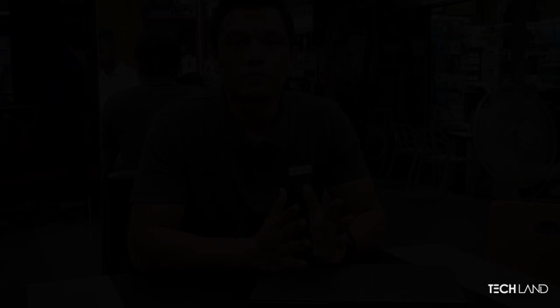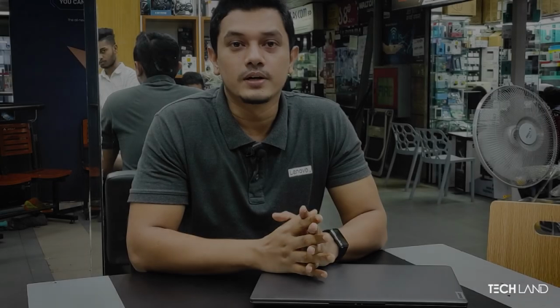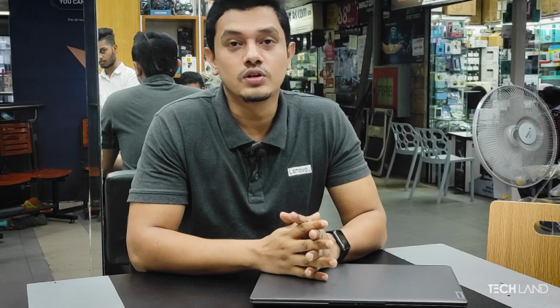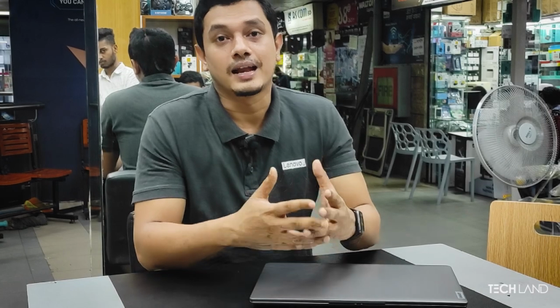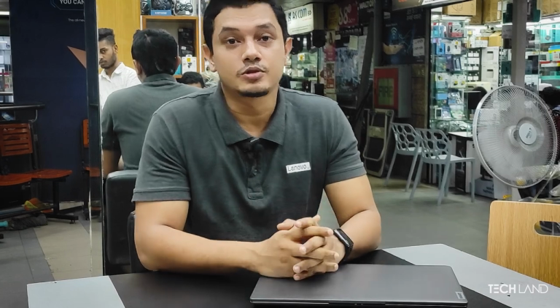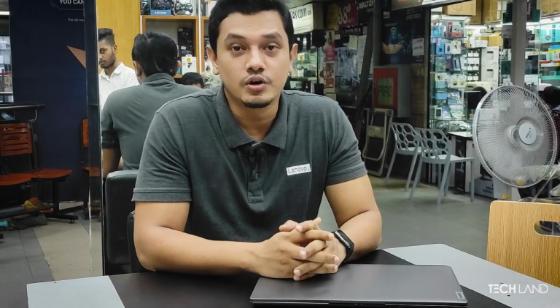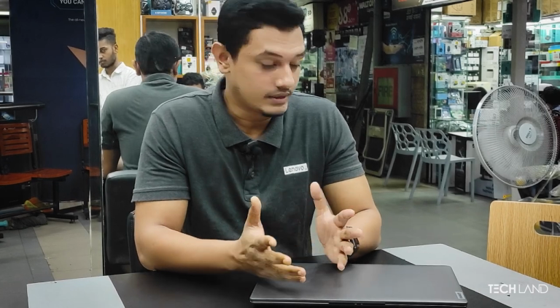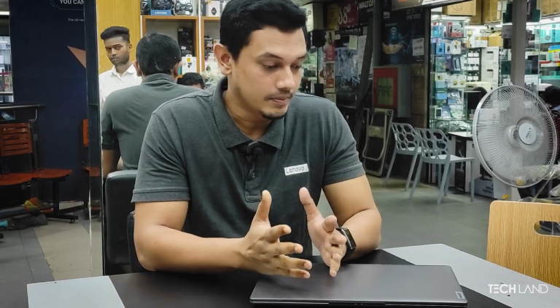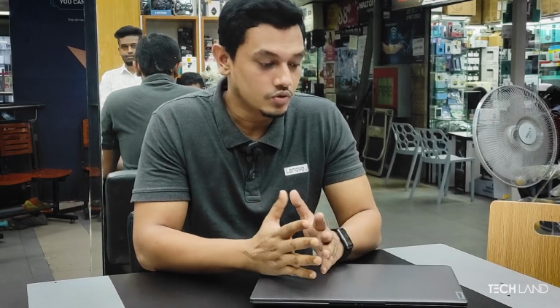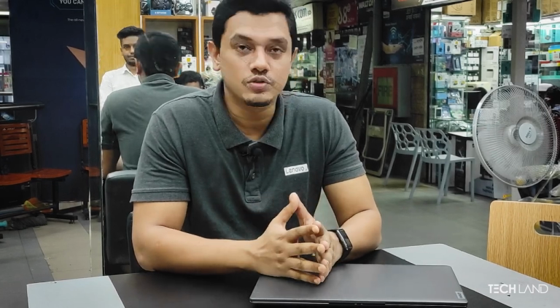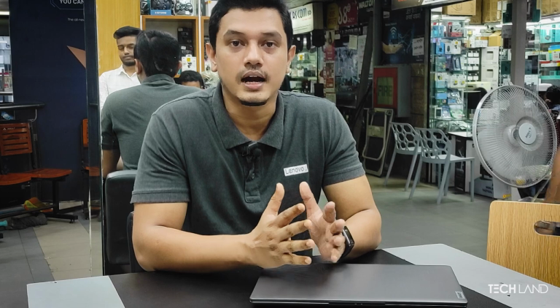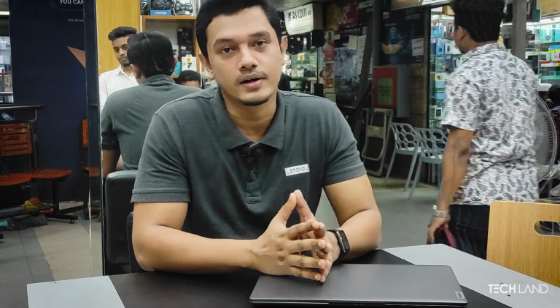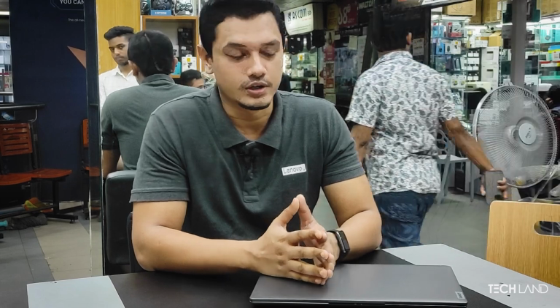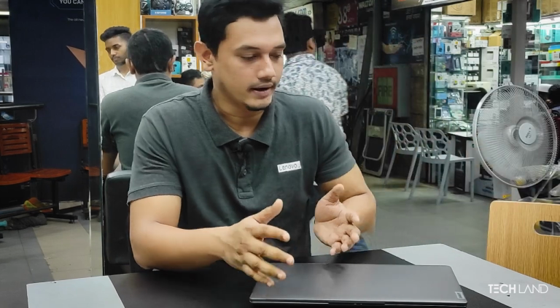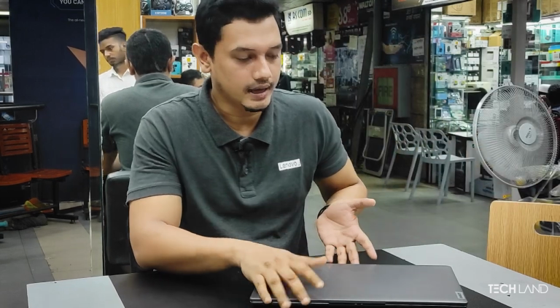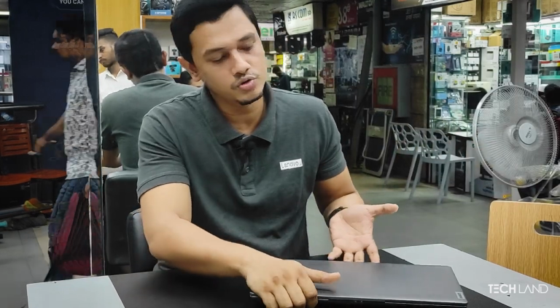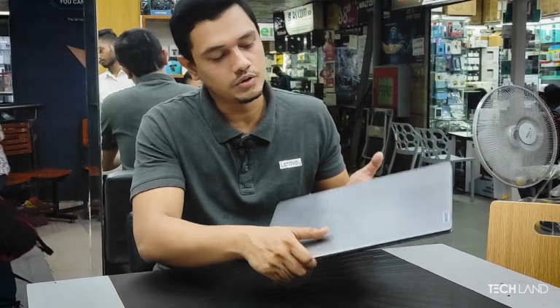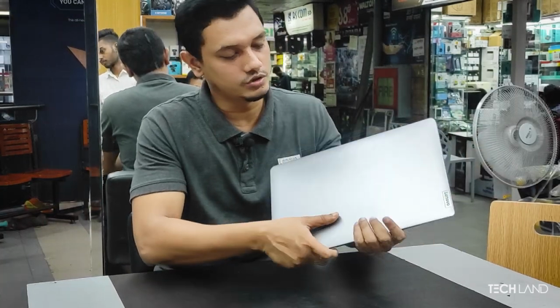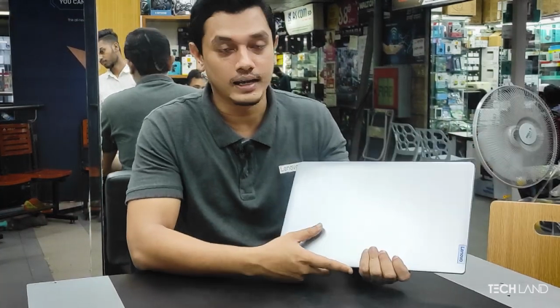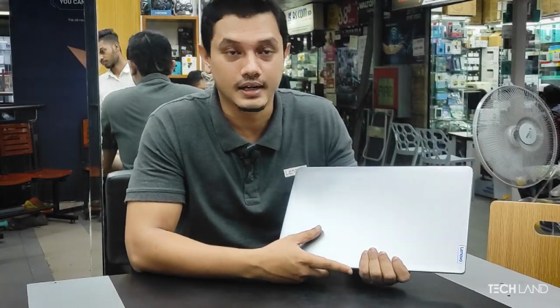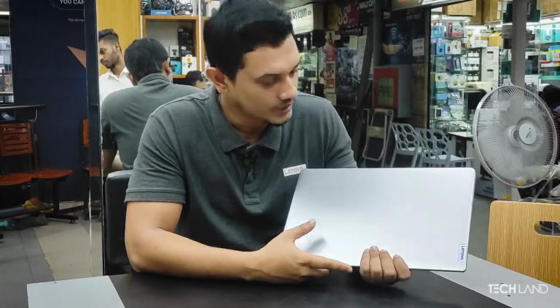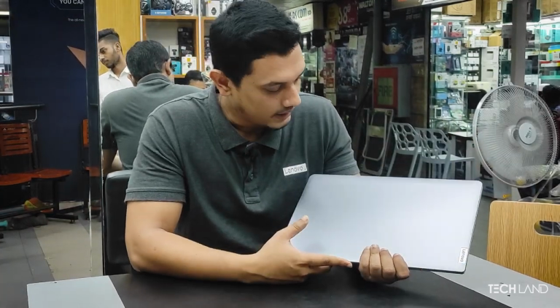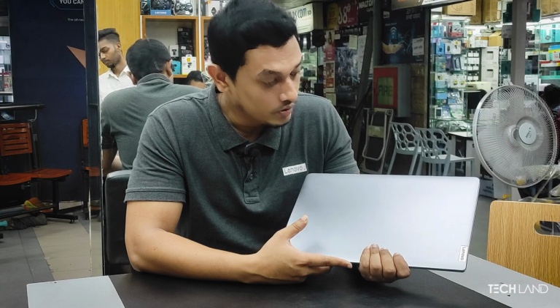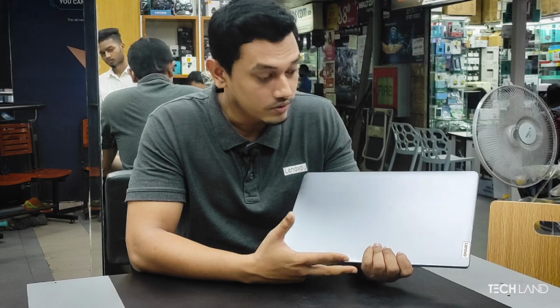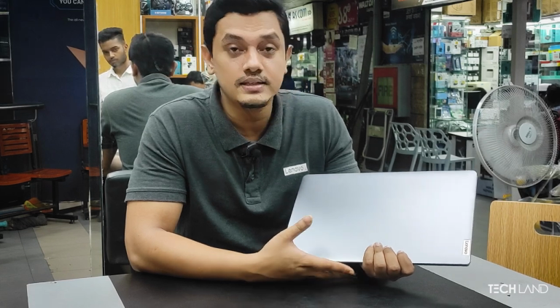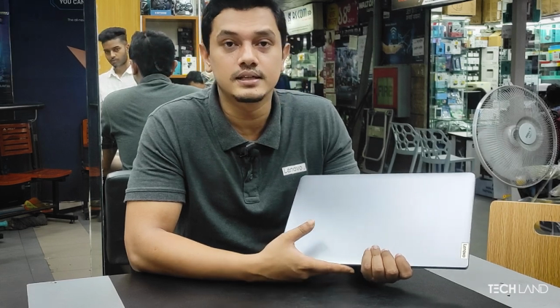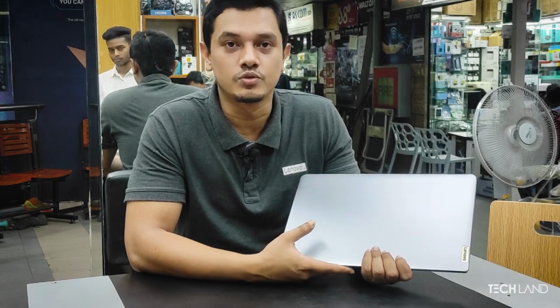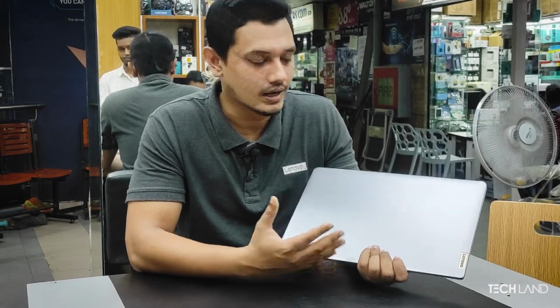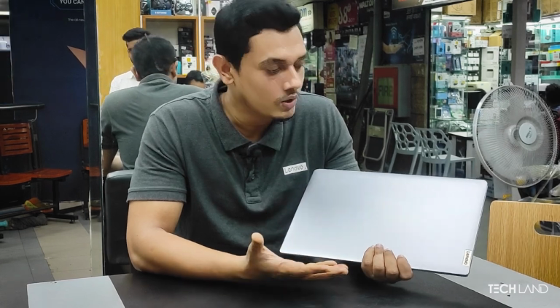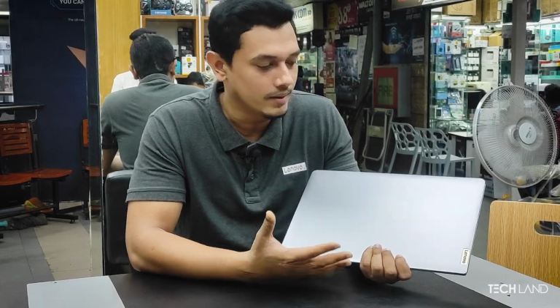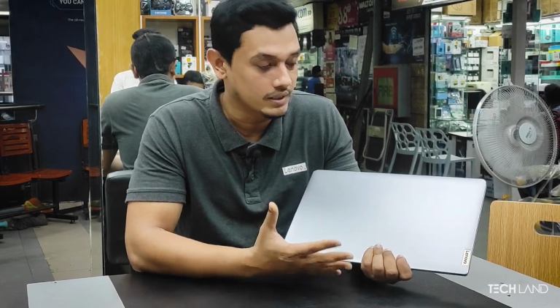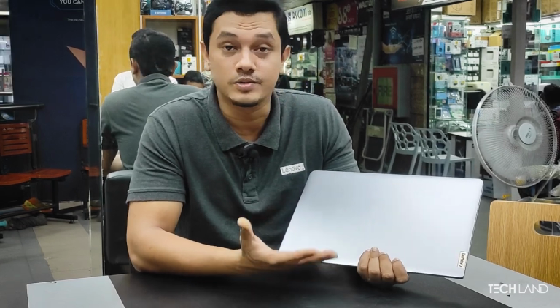This portable laptop is light and thin. It is built with a hard fabric body. This is a gray color, which in Lenovo's Ryzen series is very attractive — a kind of space color.